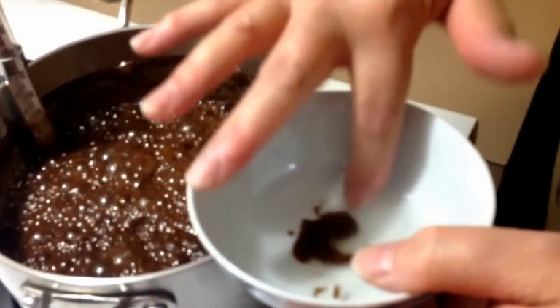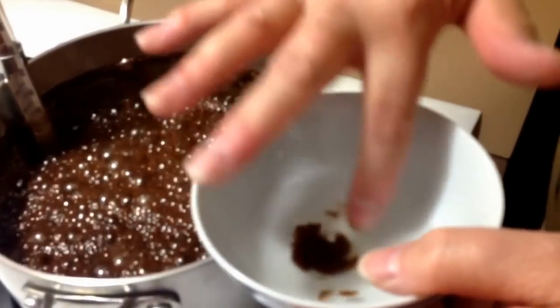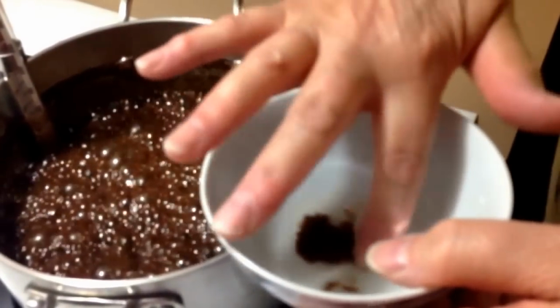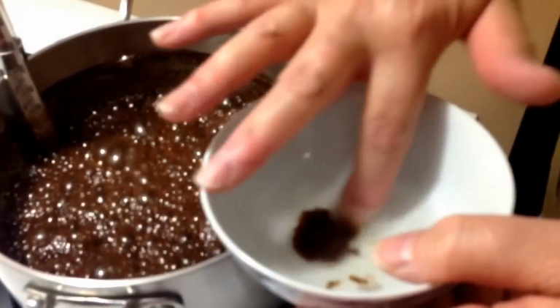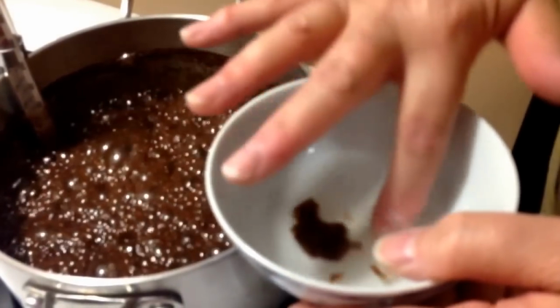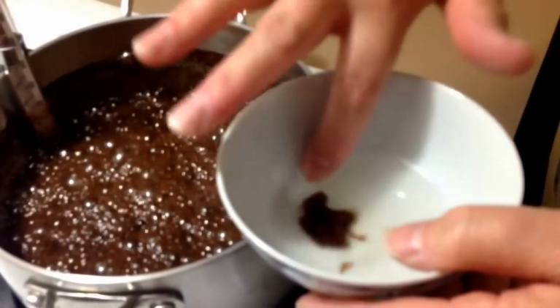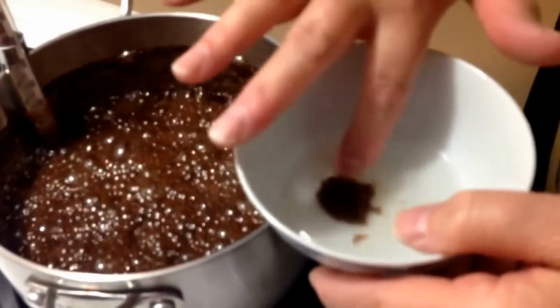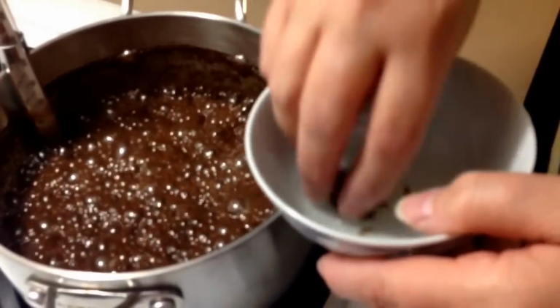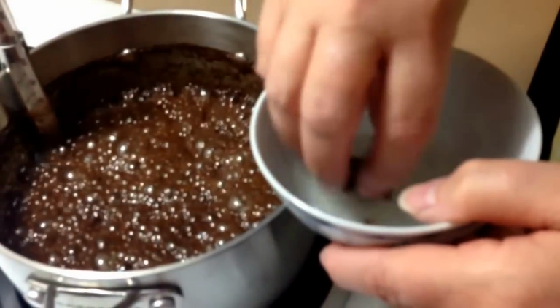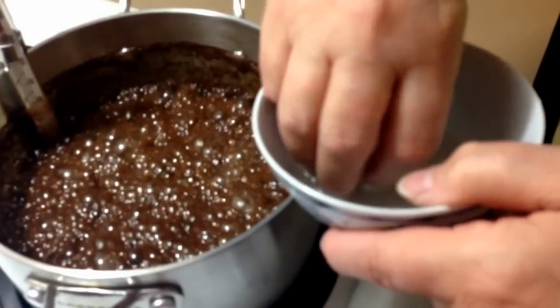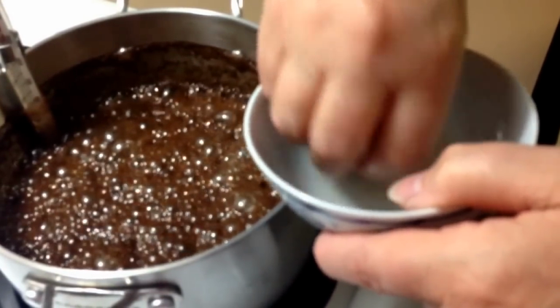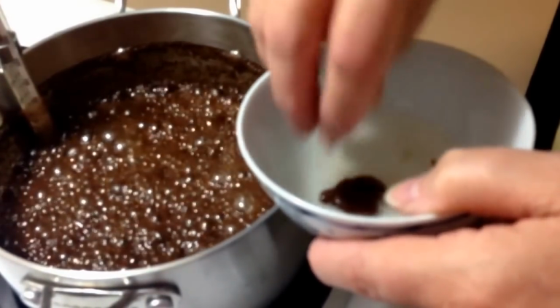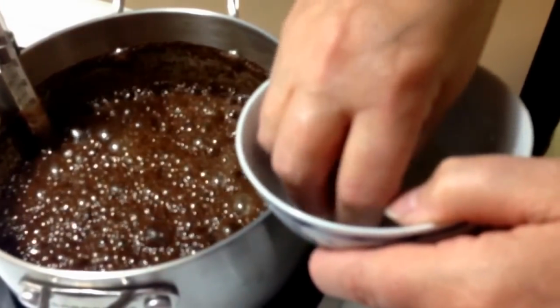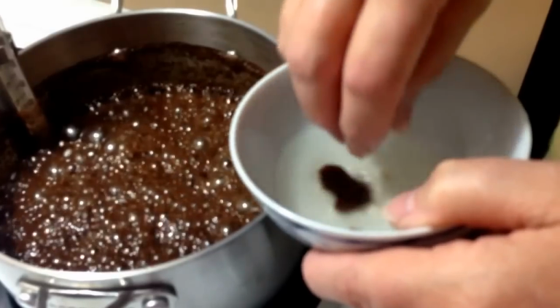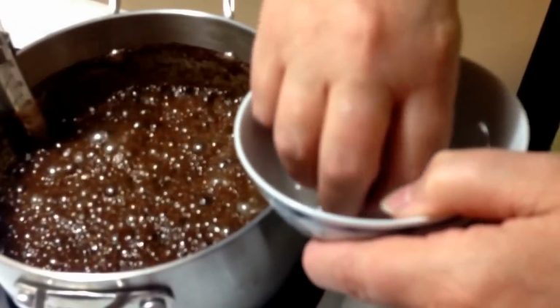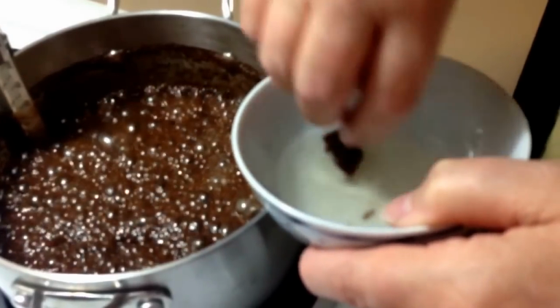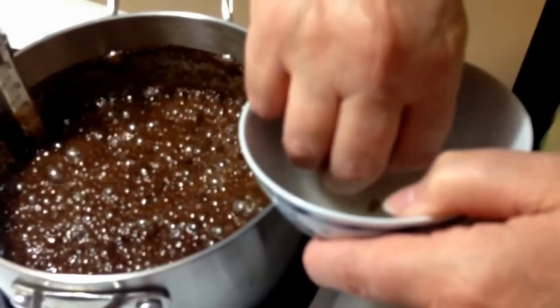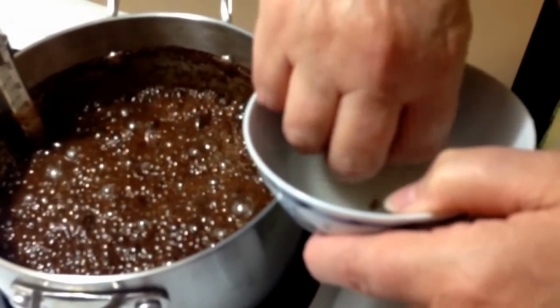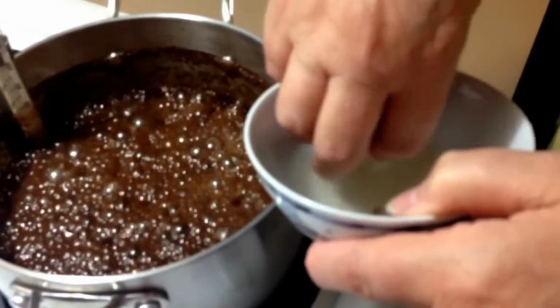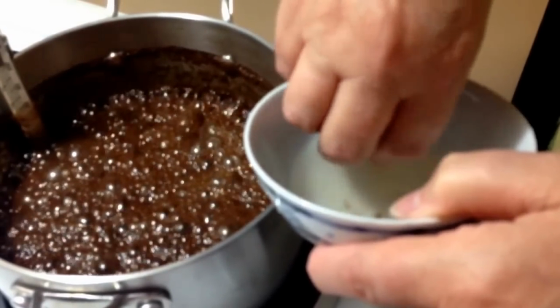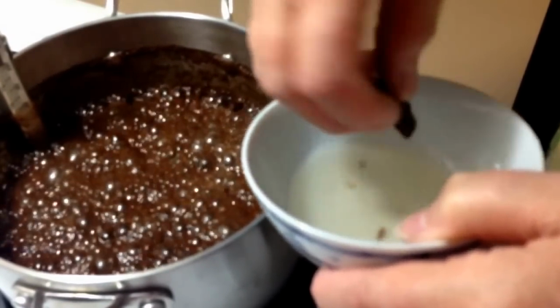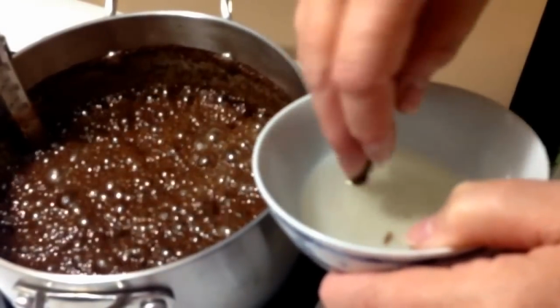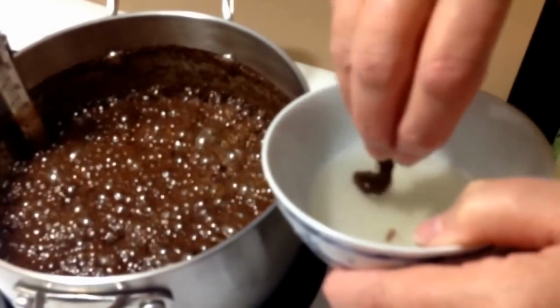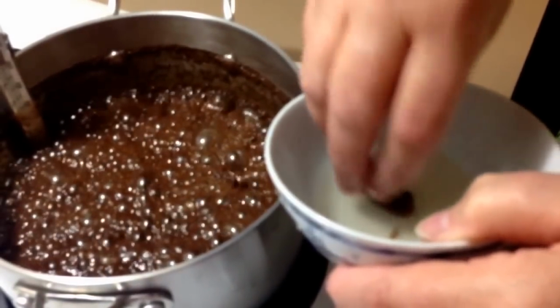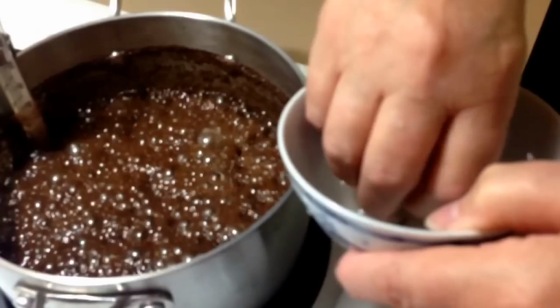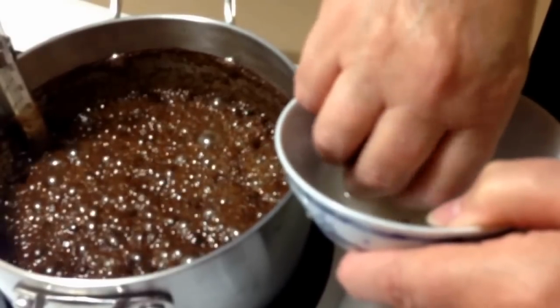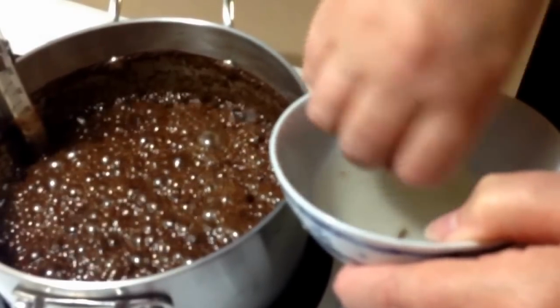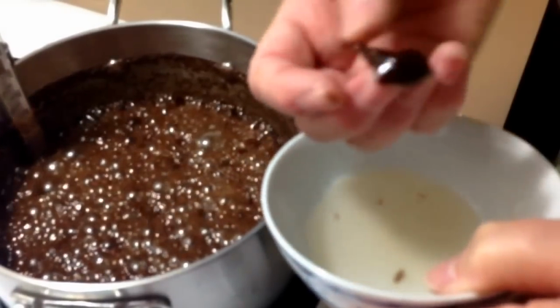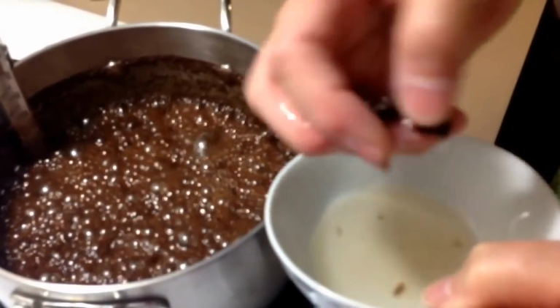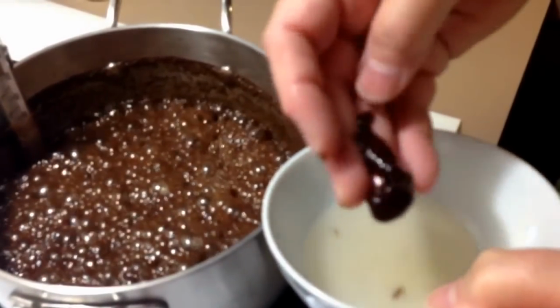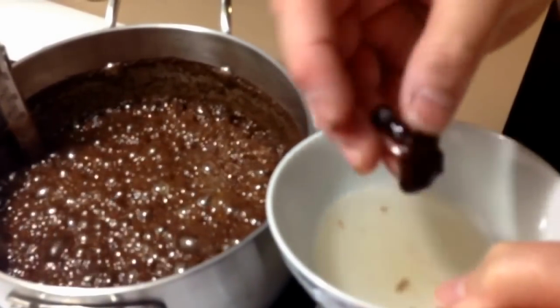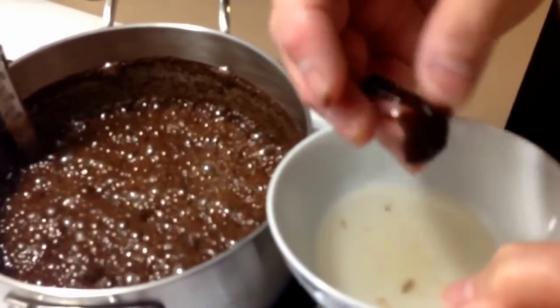Look at that — did you see how it all comes together? Give it a lift test, we'll see if it oozes. It actually comes up in a chunk. Almost, almost — I'd say we're just about there.